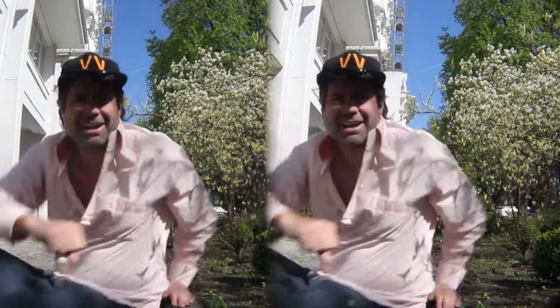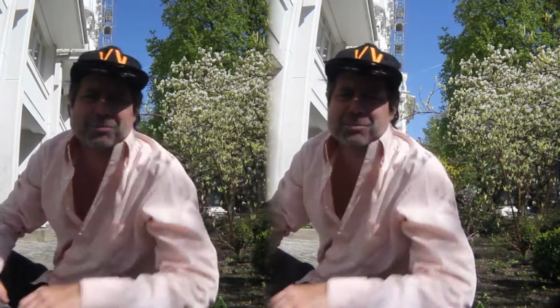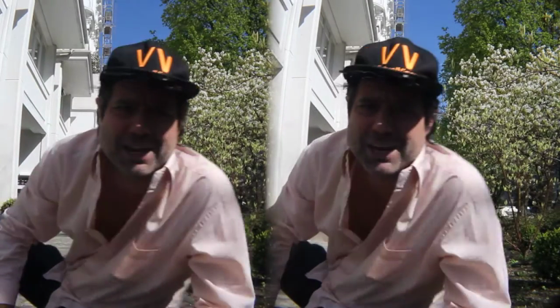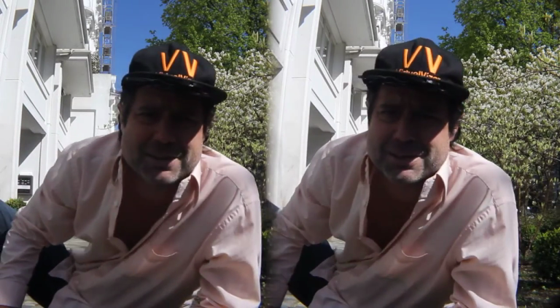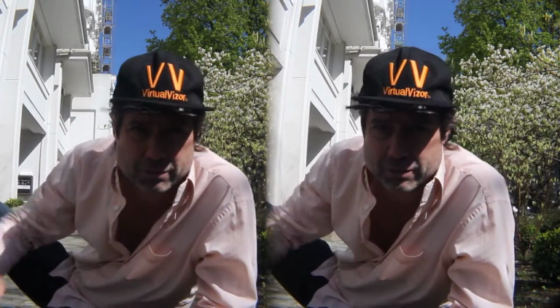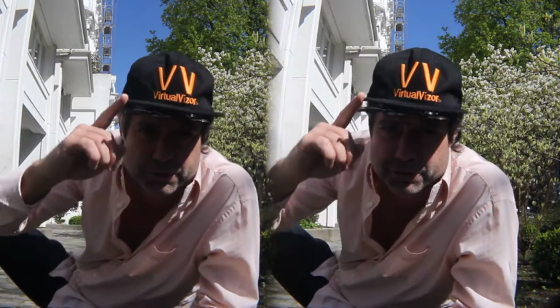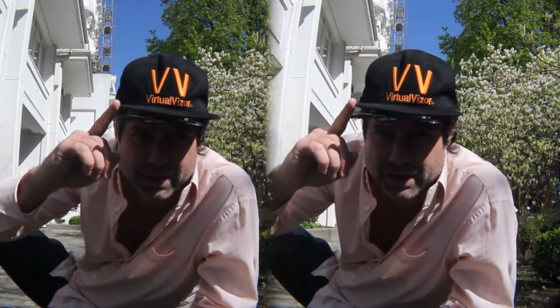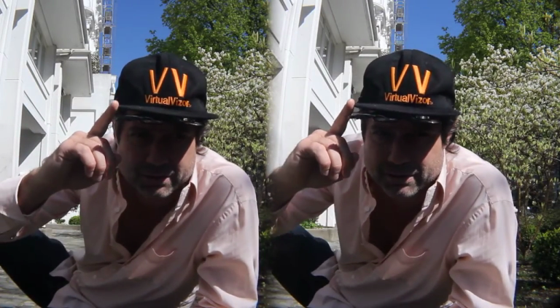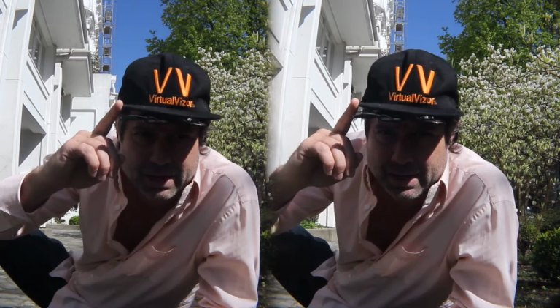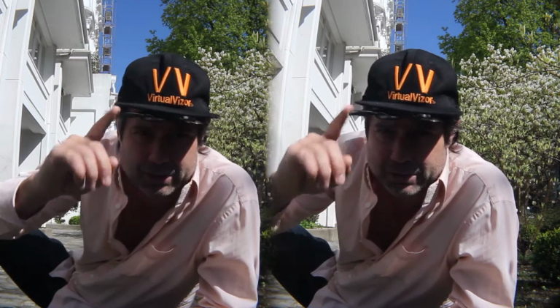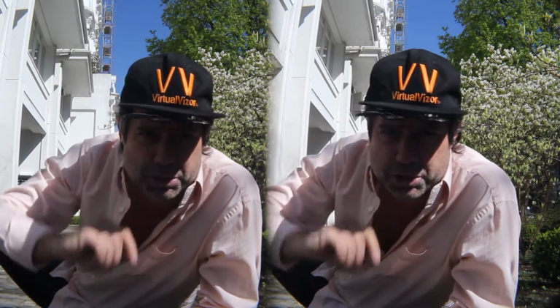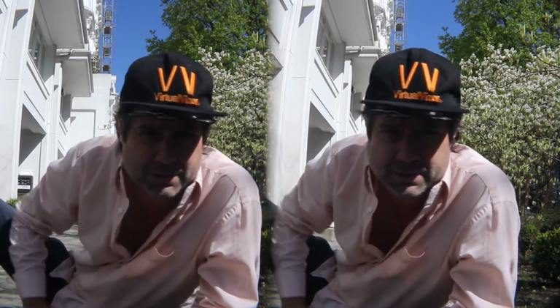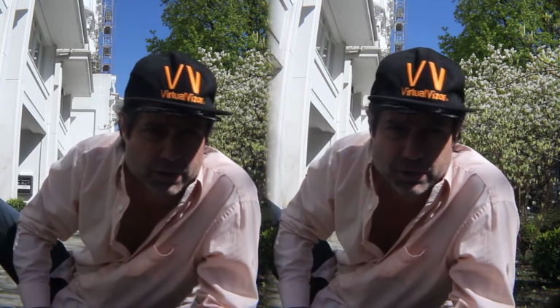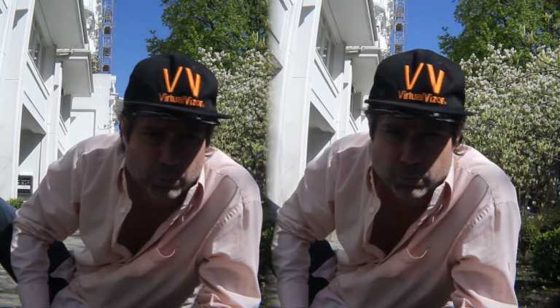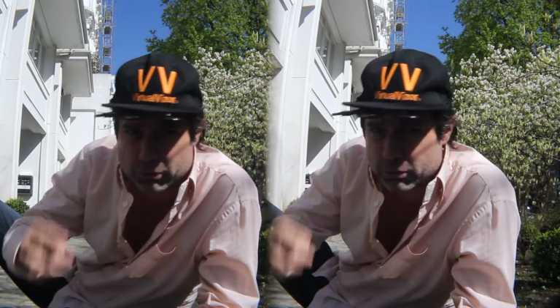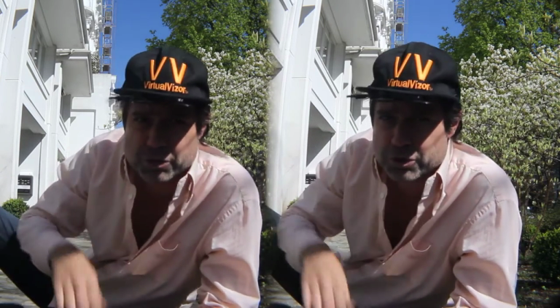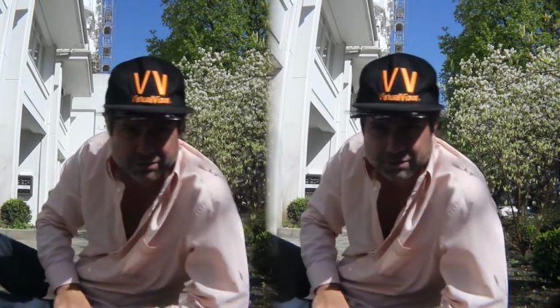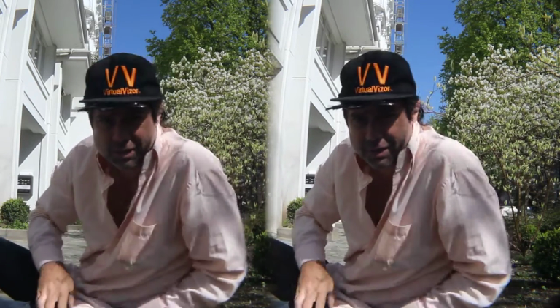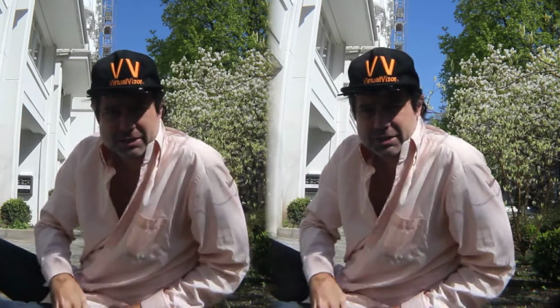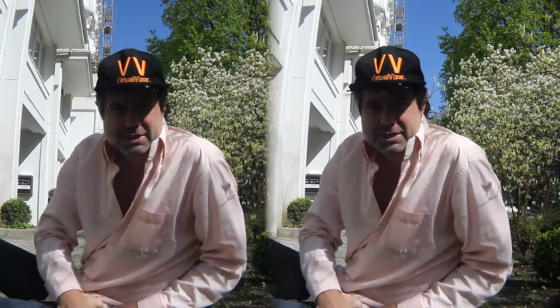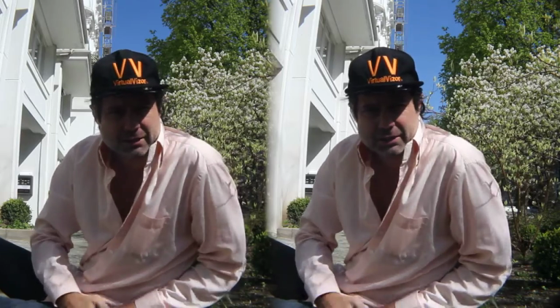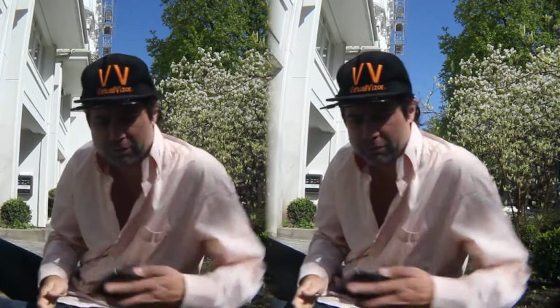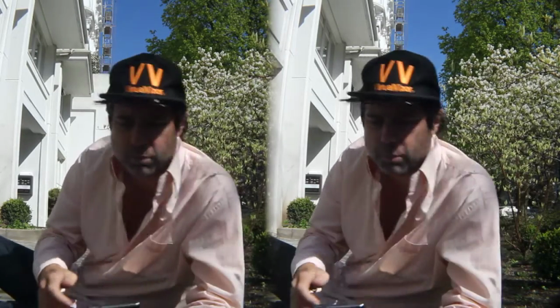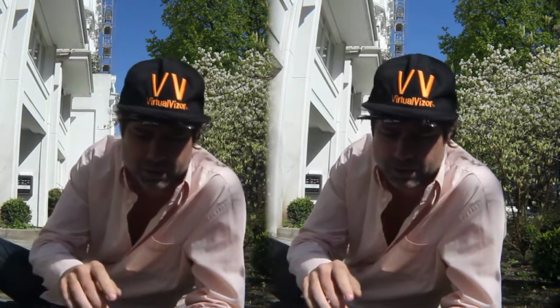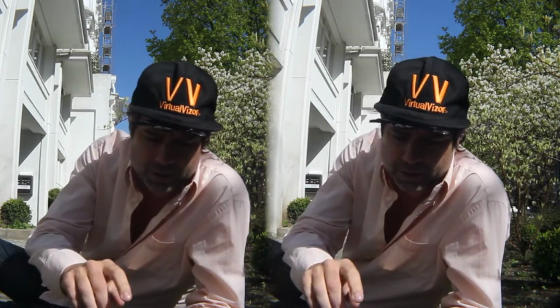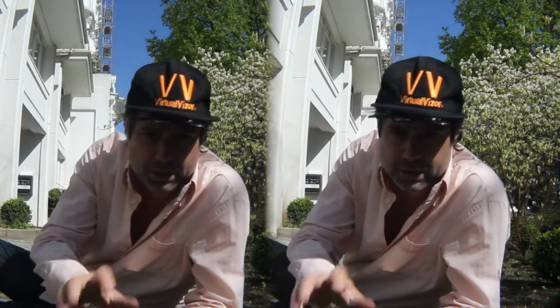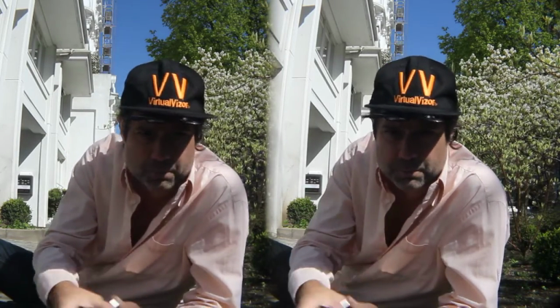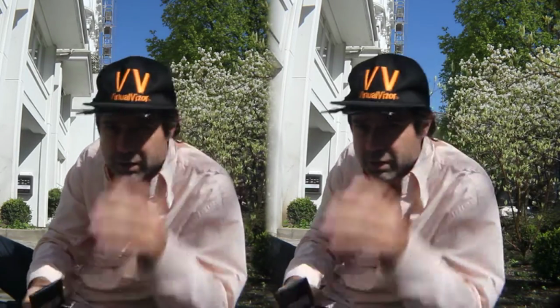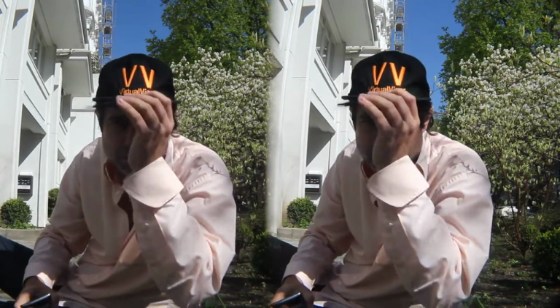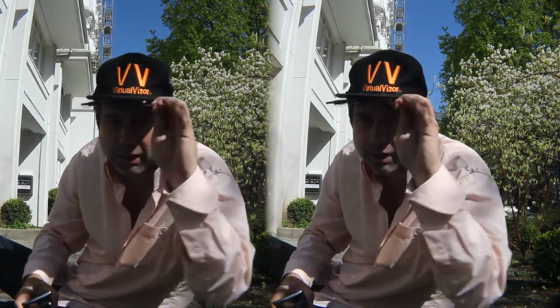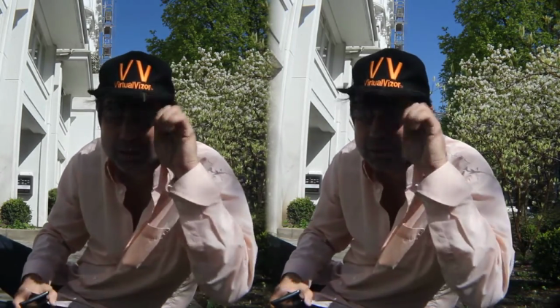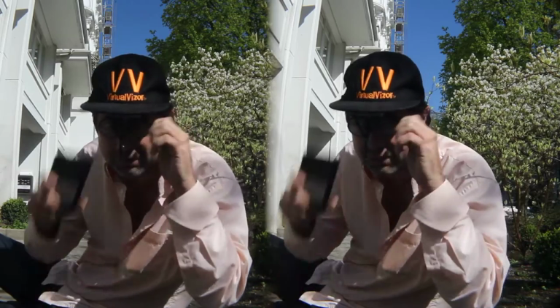Hi, I'm Dr. John Anzai, the inventor of the virtual visor. You can watch this video with the cardboard or with the virtual visor. Just take your smartphone, open the video, then pull this down.